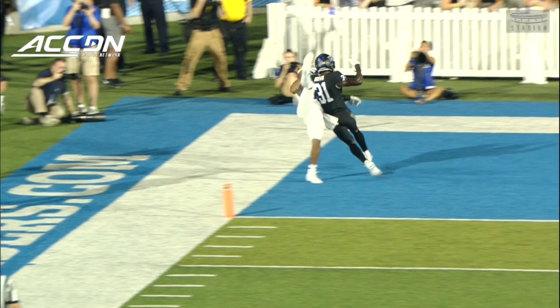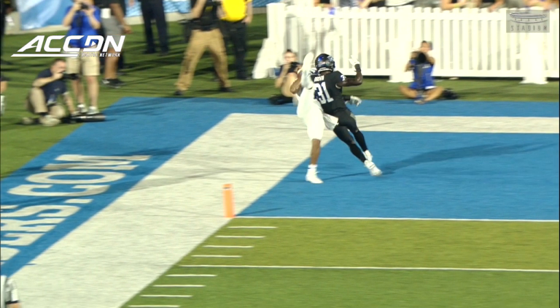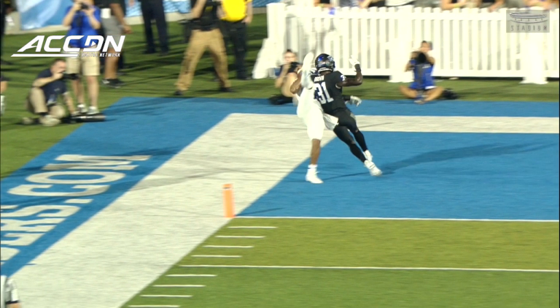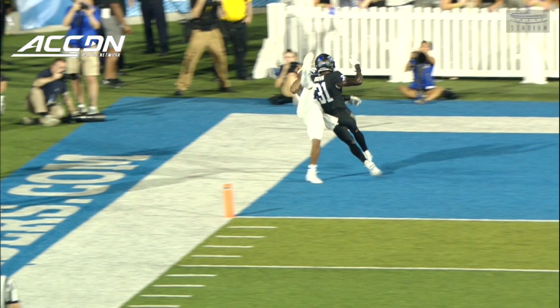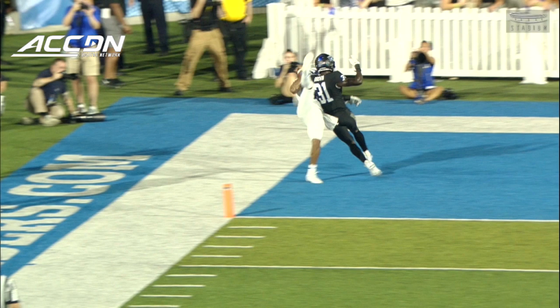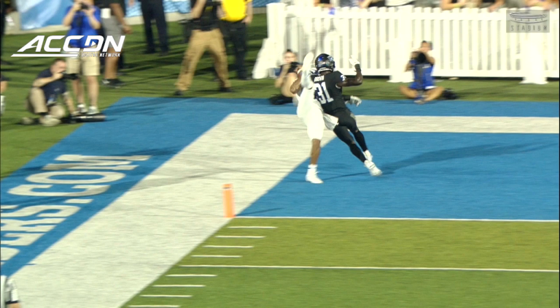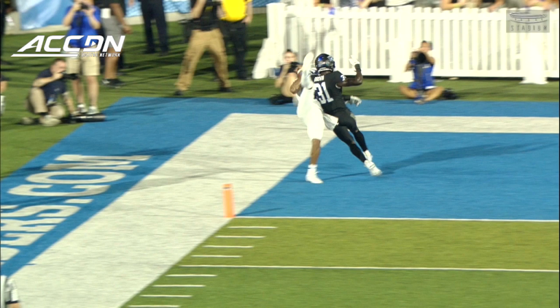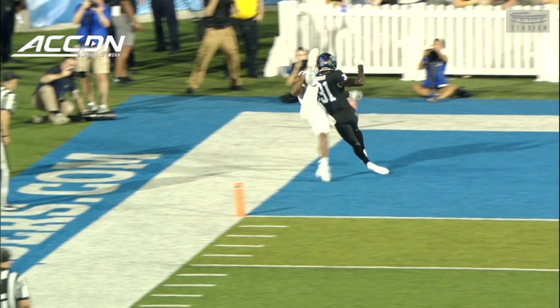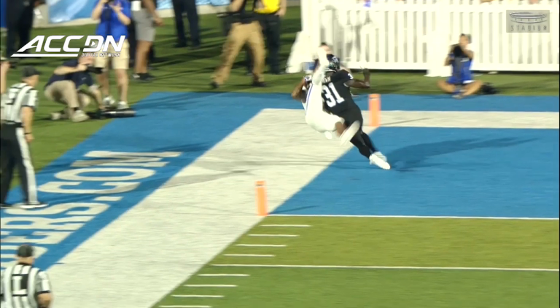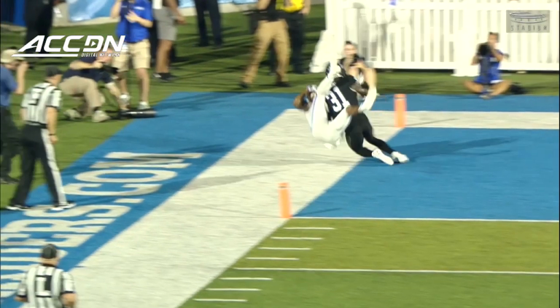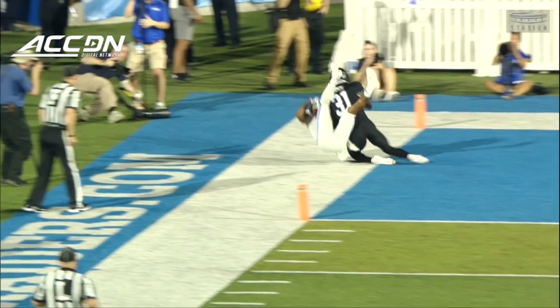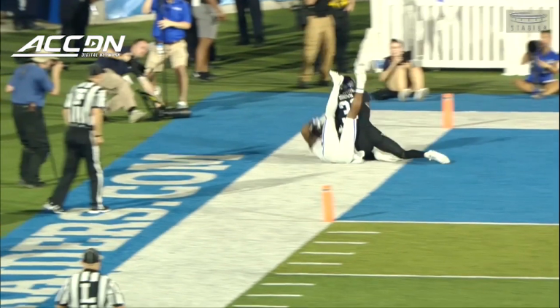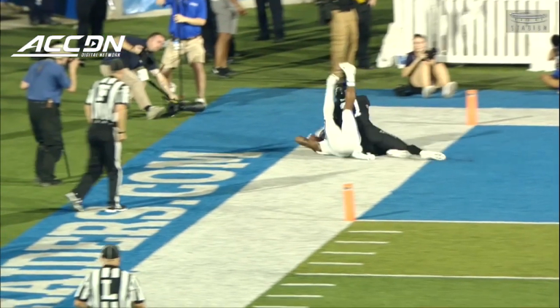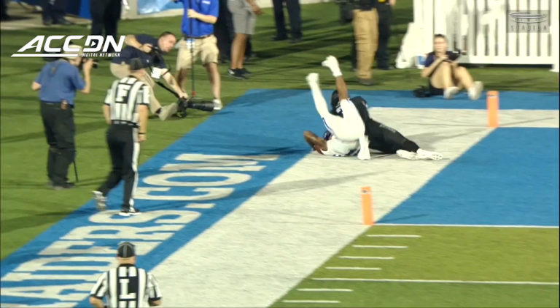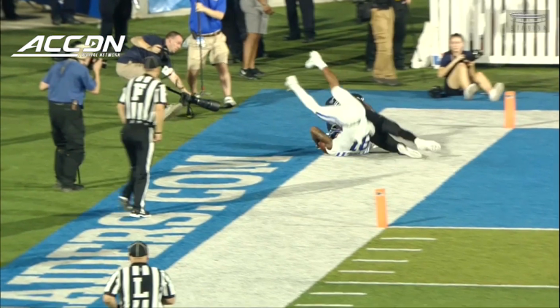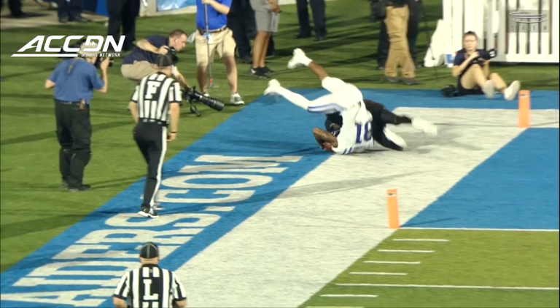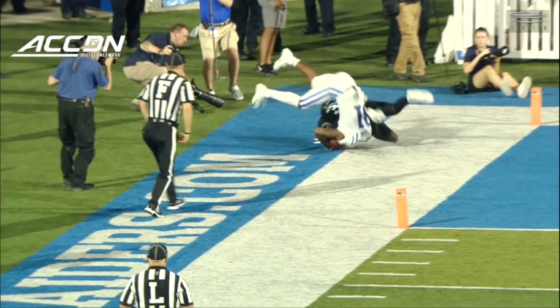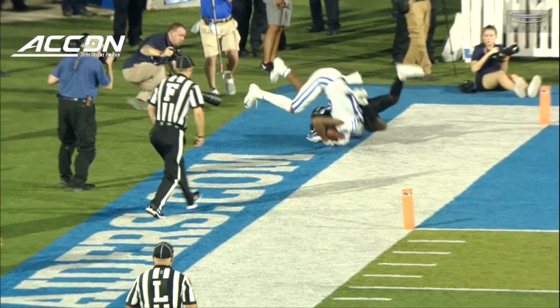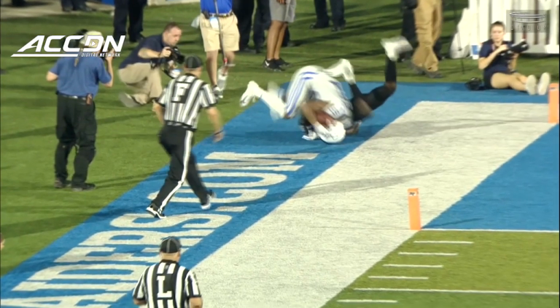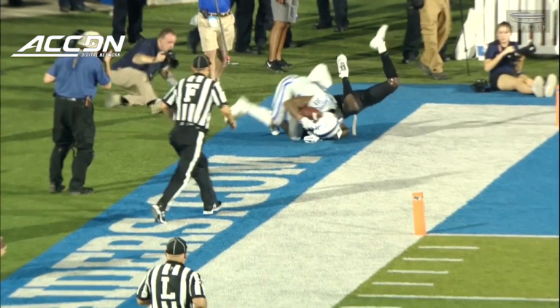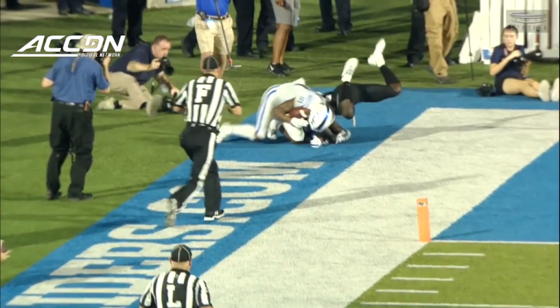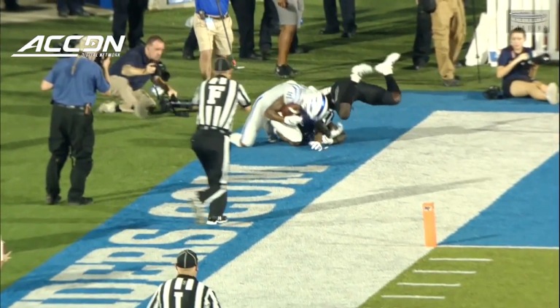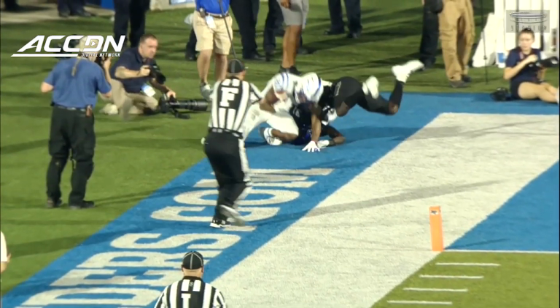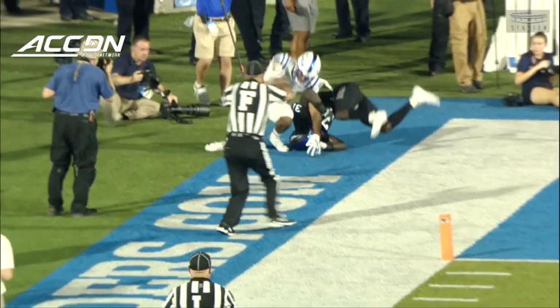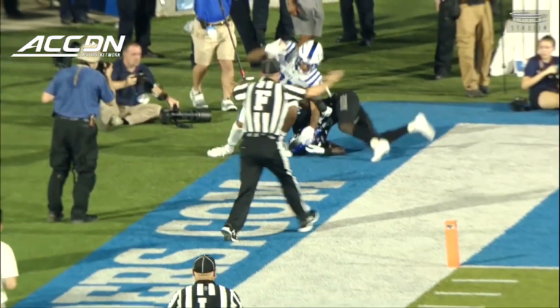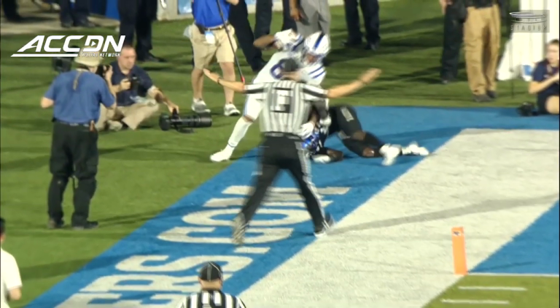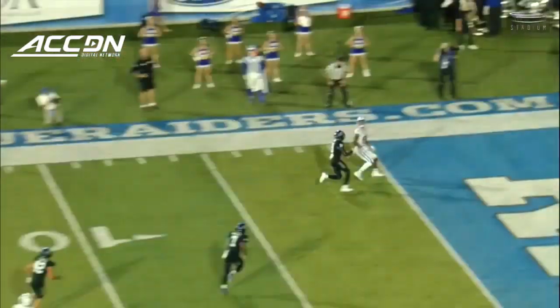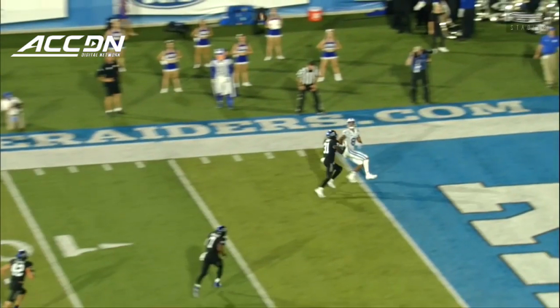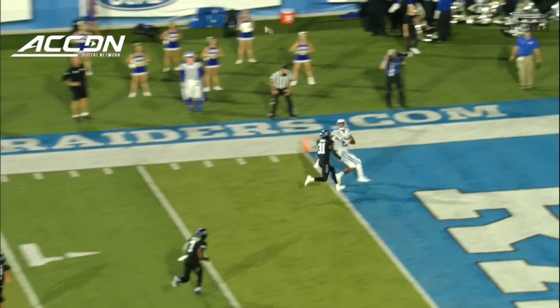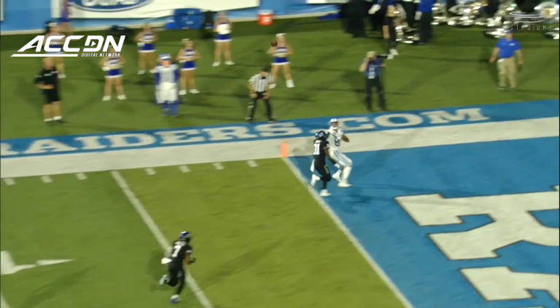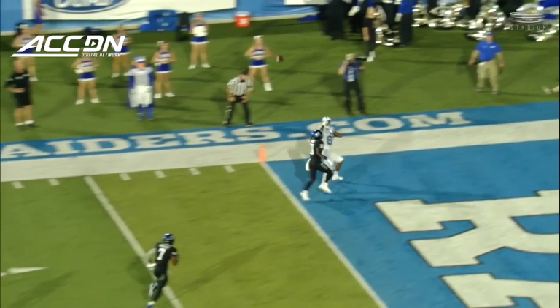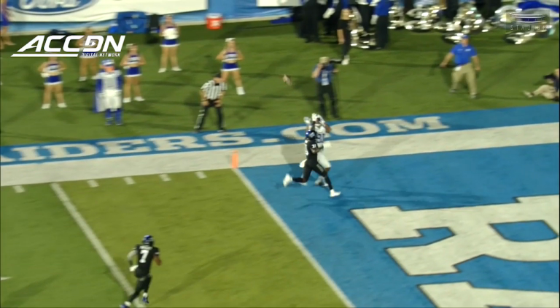Left foot down — you would think the ball's going to start bobbling. Left foot is obviously down, the ball is not moving. Does not look like it touched the ground. He controls that all the way through. I don't know how — stuck through his shoulder pad like that.